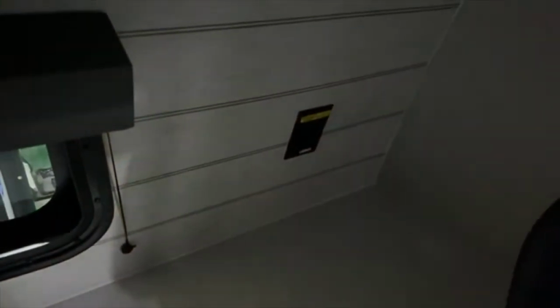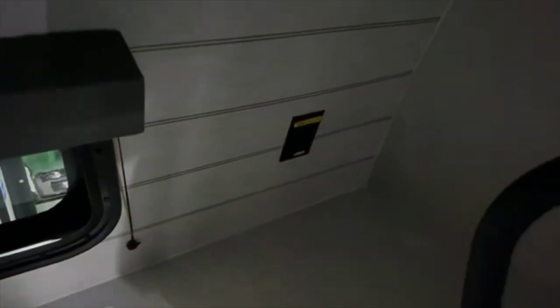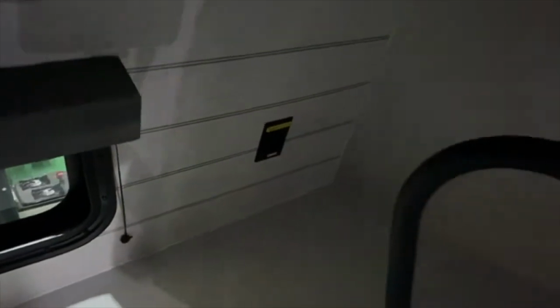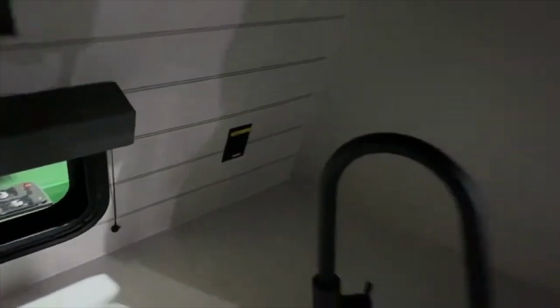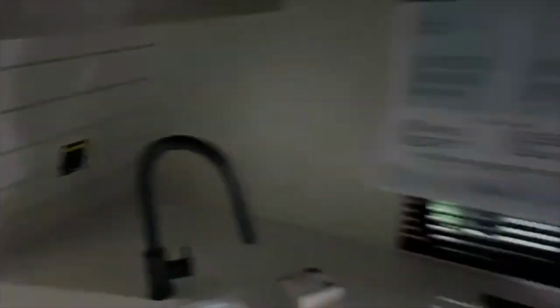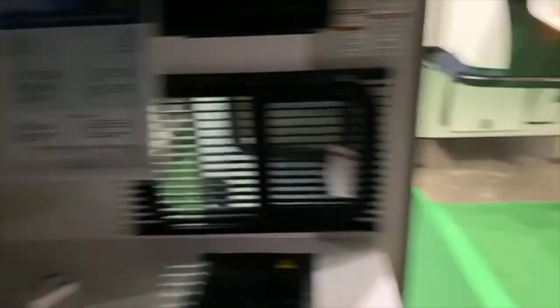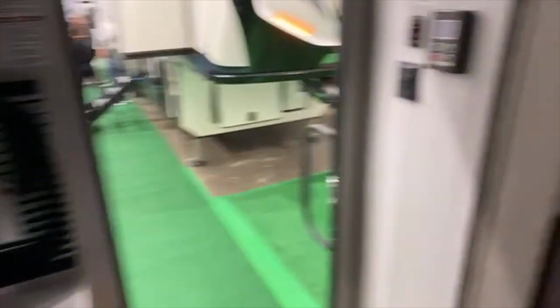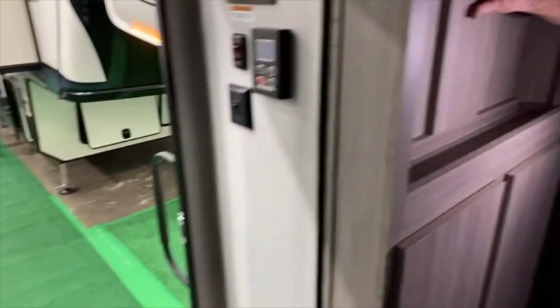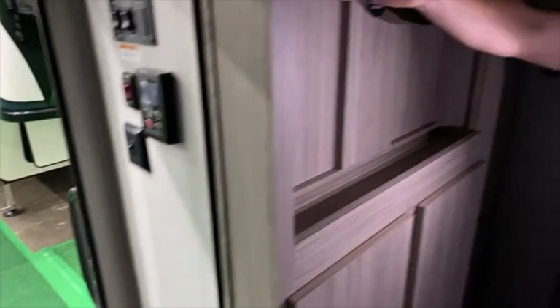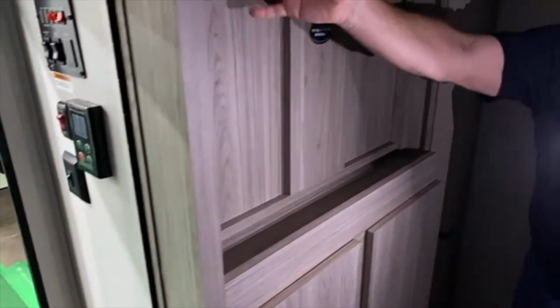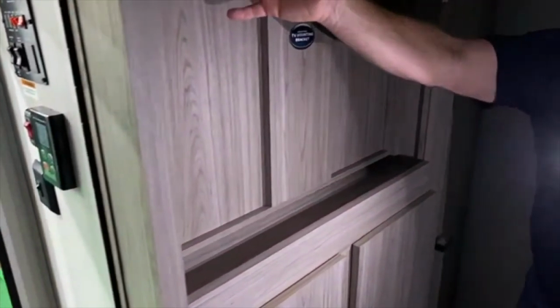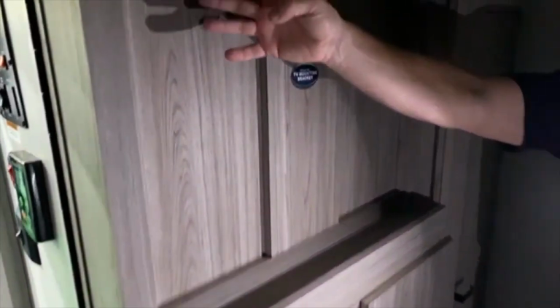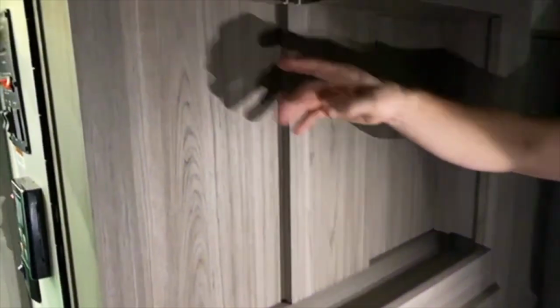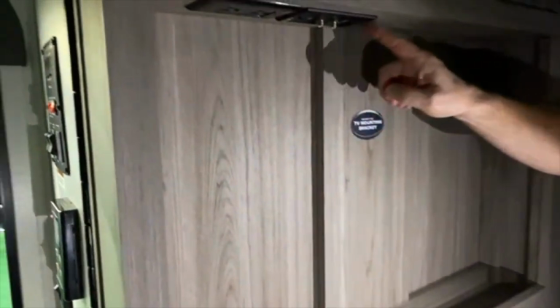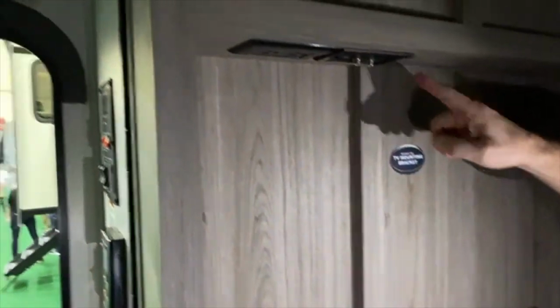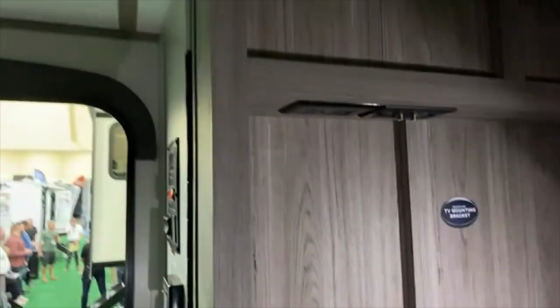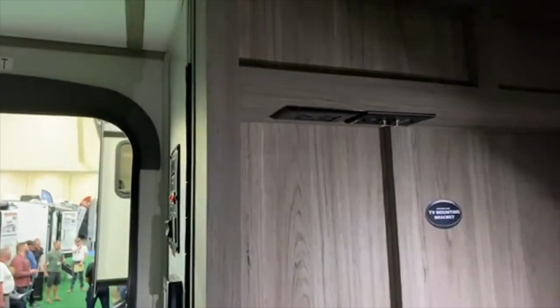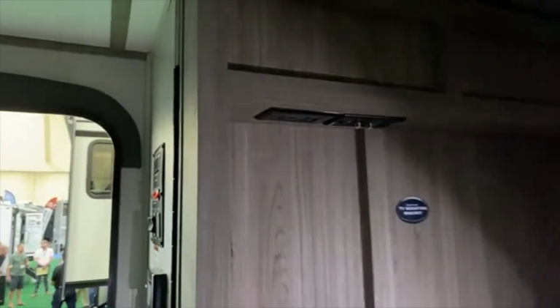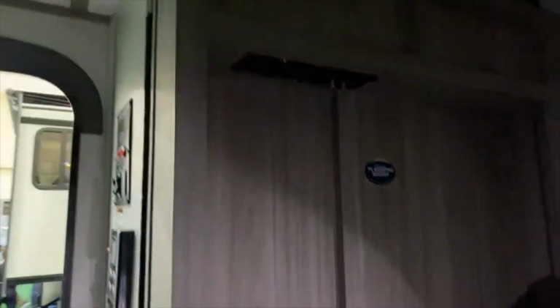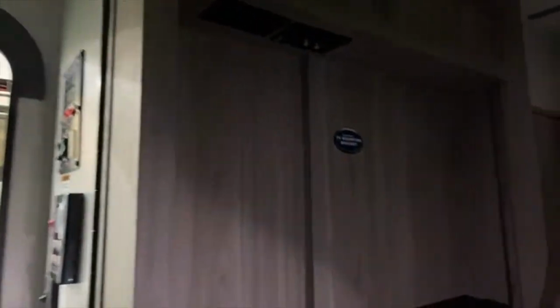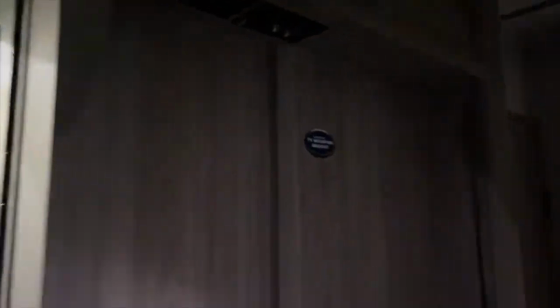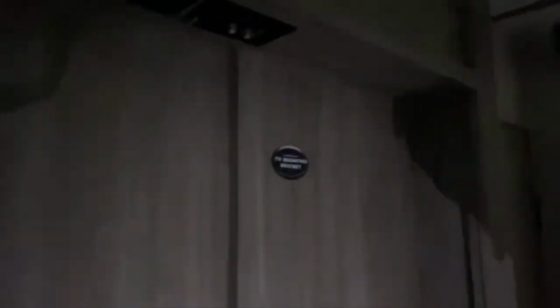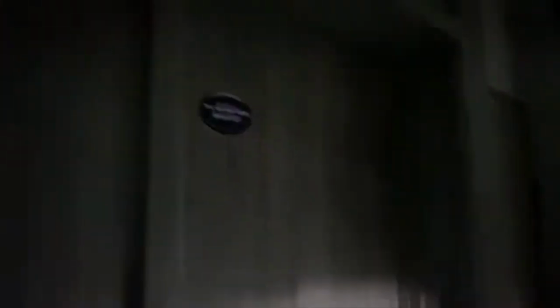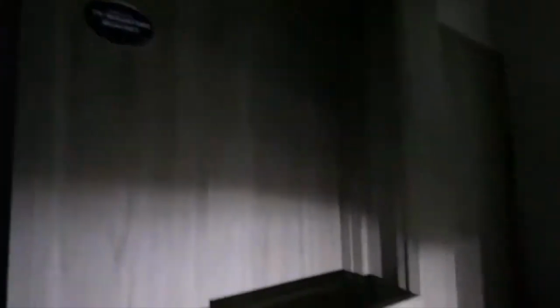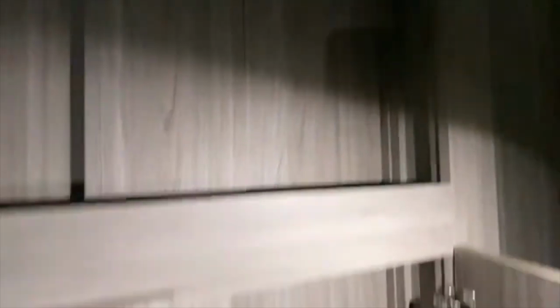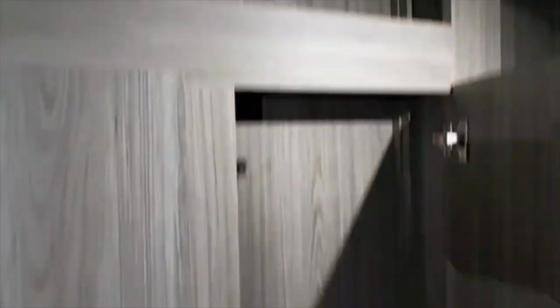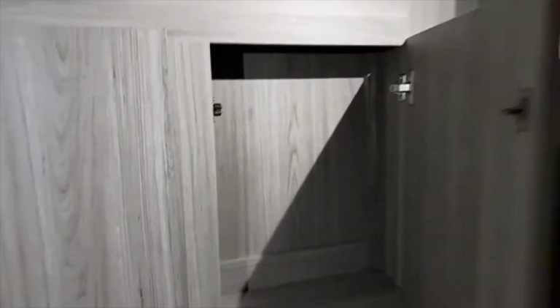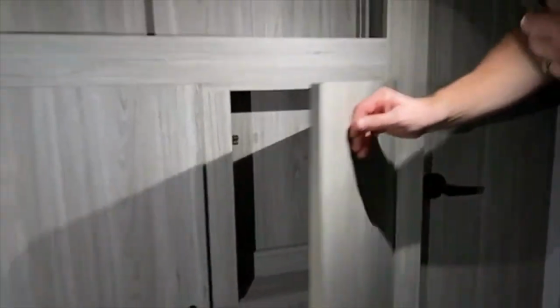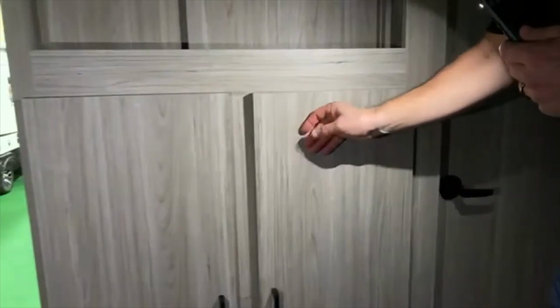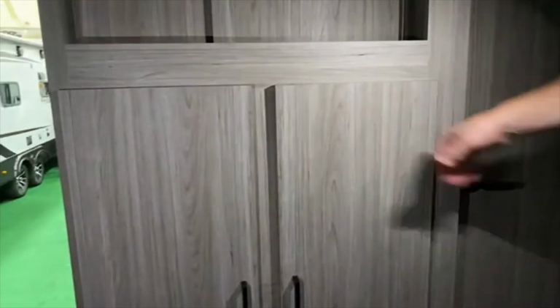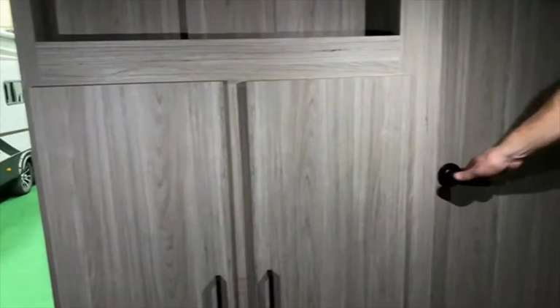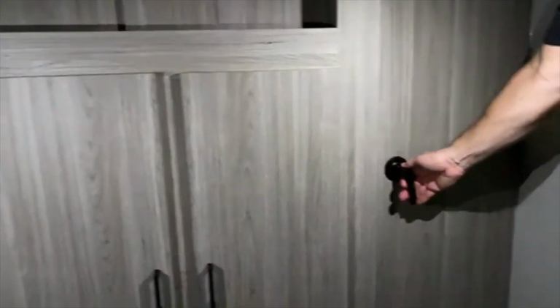You also have a TV bracket here, and when you put the TV in, even though it doesn't have a sticker on it, this is also on the inverter. You have great storage in here as well, and don't forget the full-size pantry.